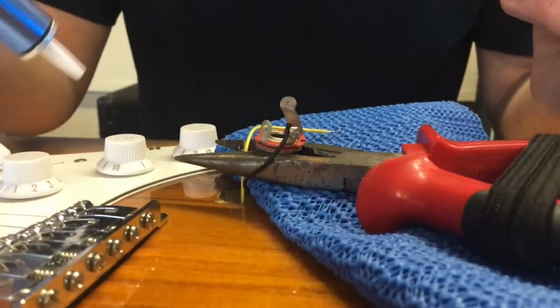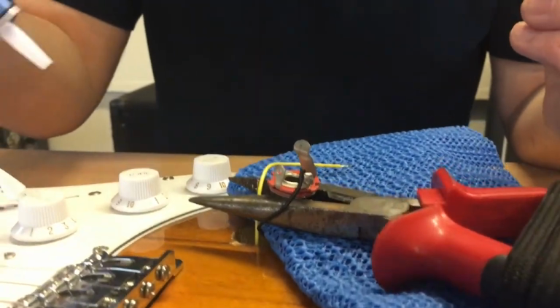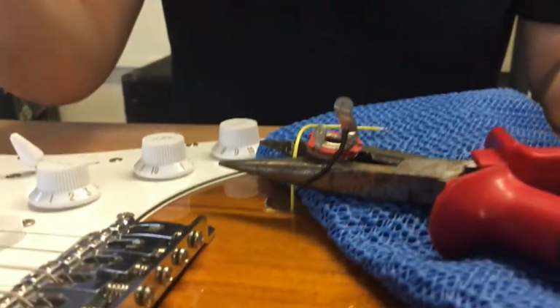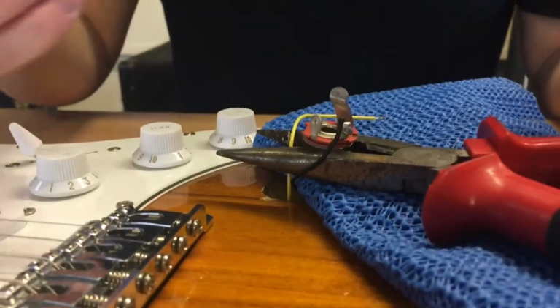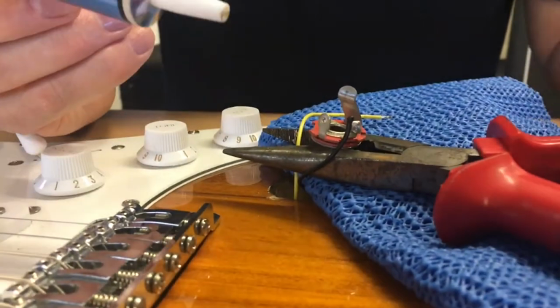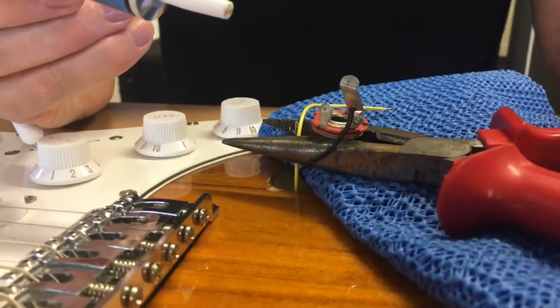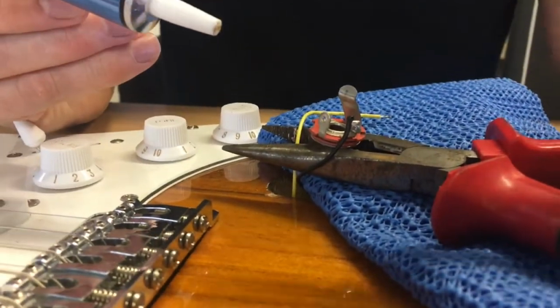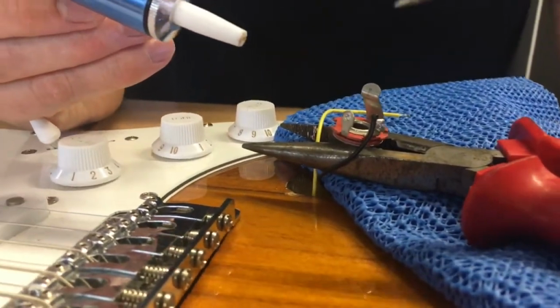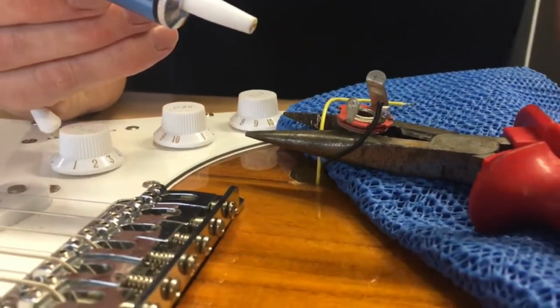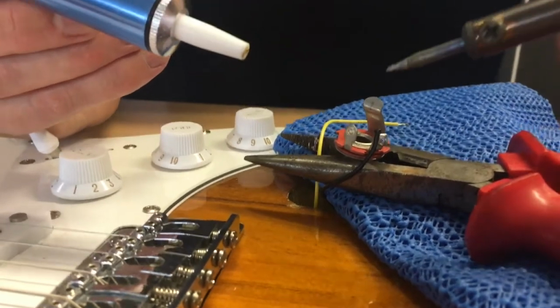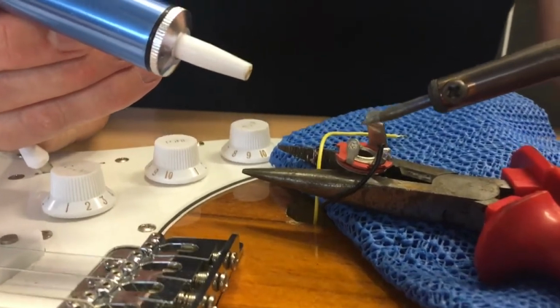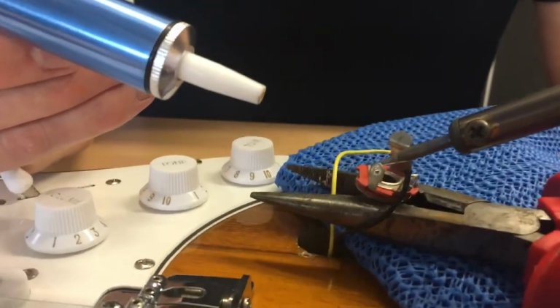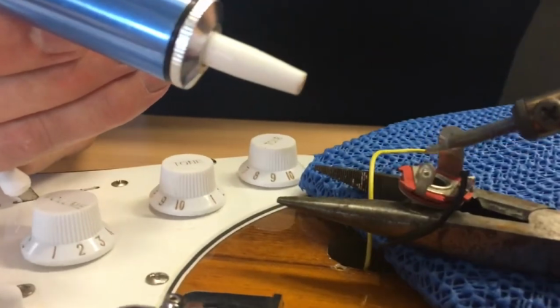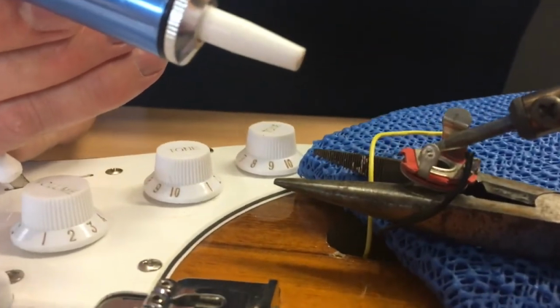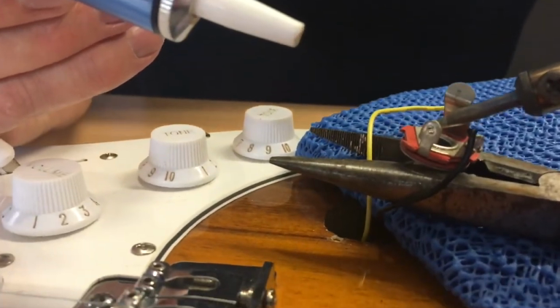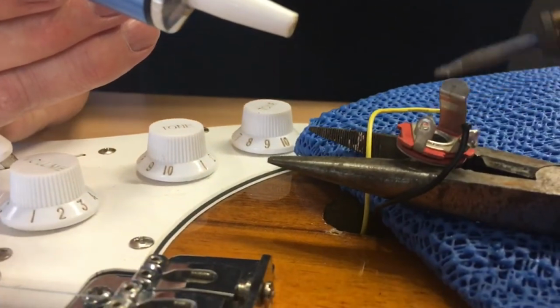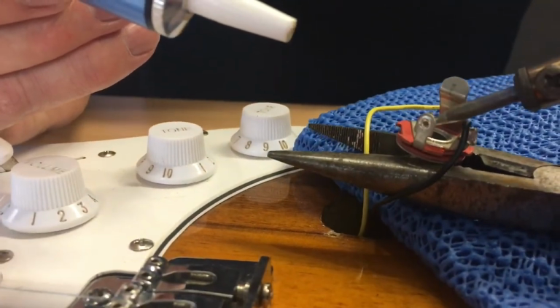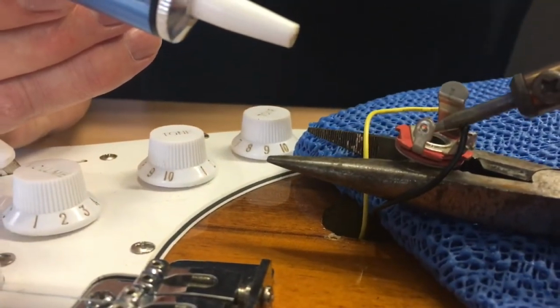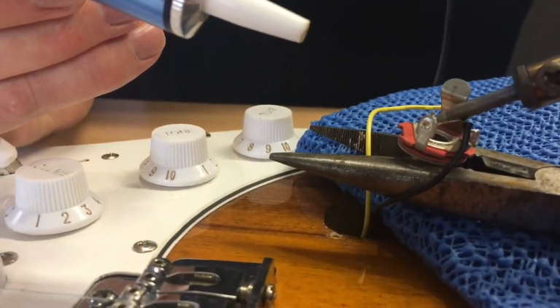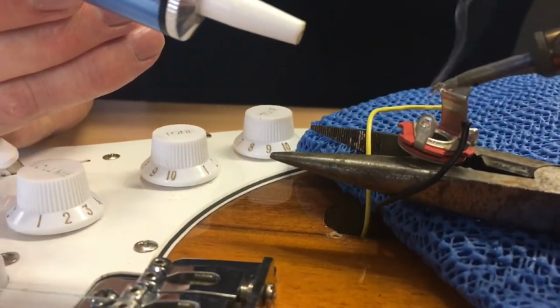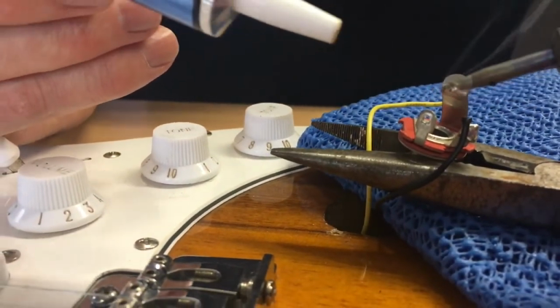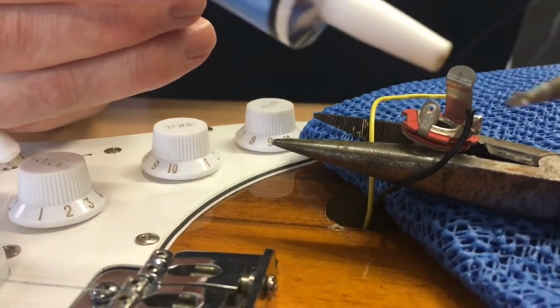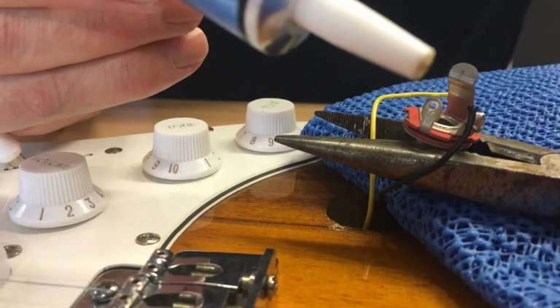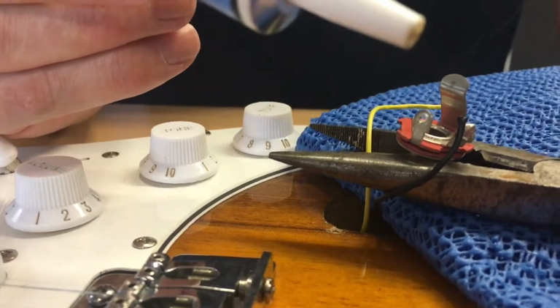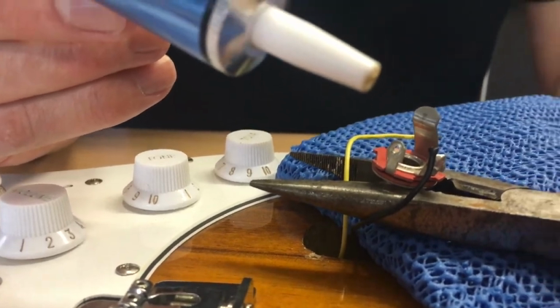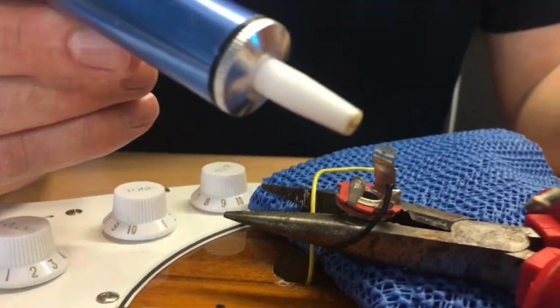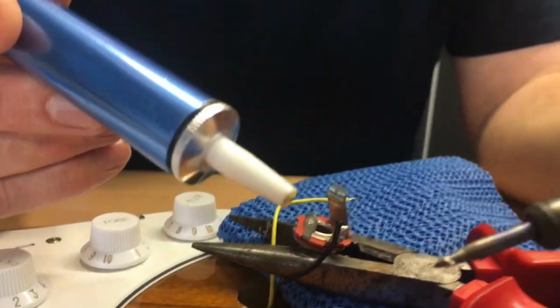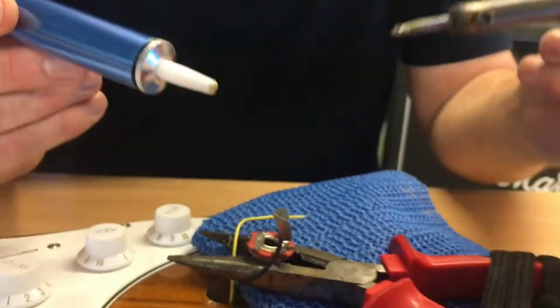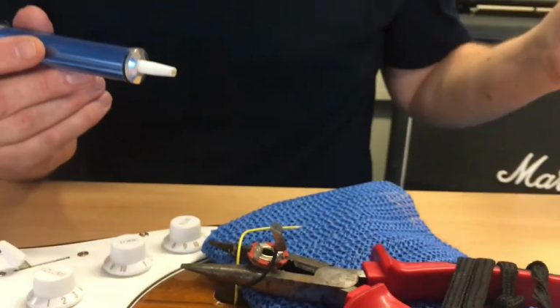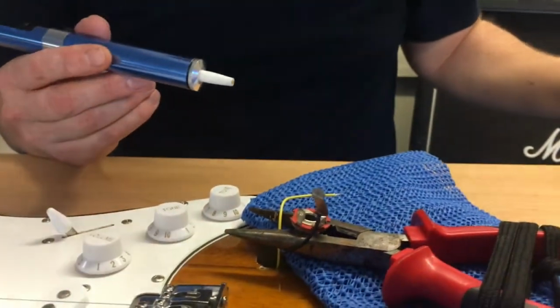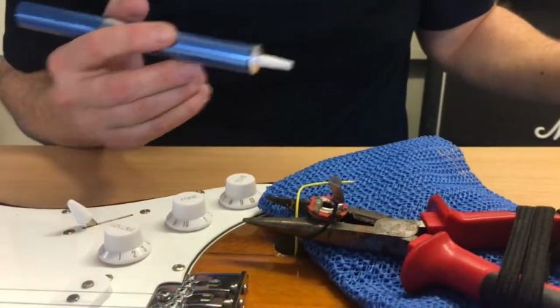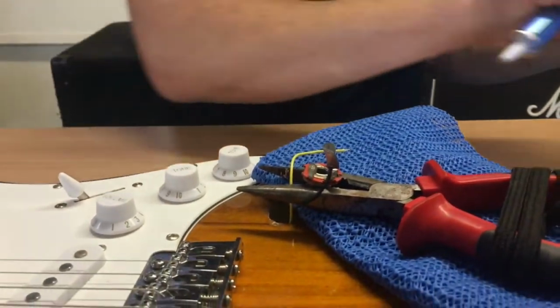So I'm applying the iron now, and we're going to heat this up and just remove the old wire - and it's come off already. There you go, last little piece of wire removed. On your soldering iron stand you've got a little piece of damp foam, and you use that just to wipe the tip of the iron so that it's nice and clean.